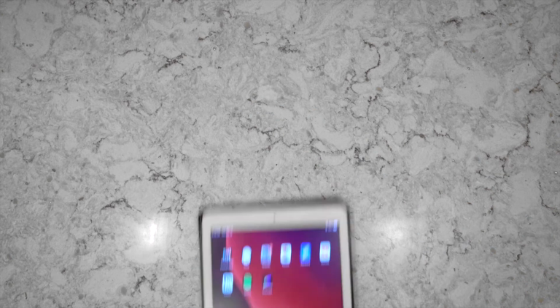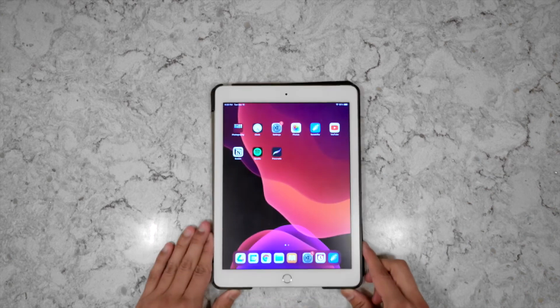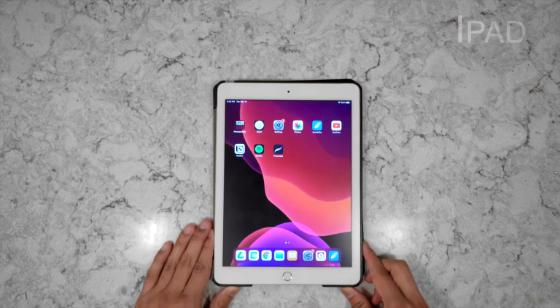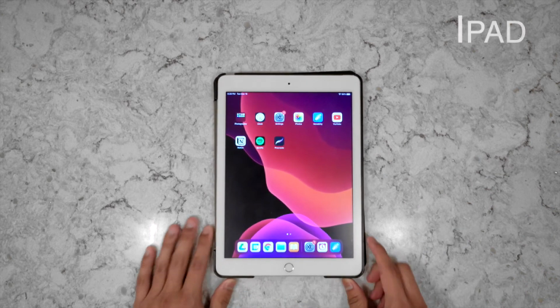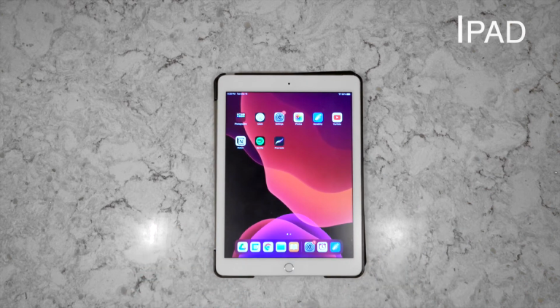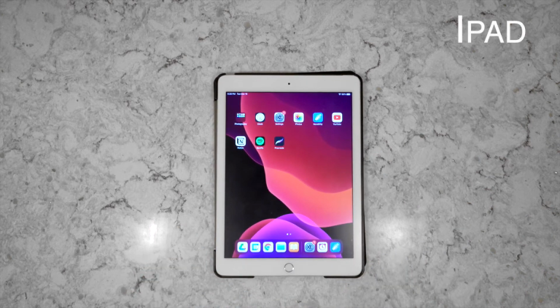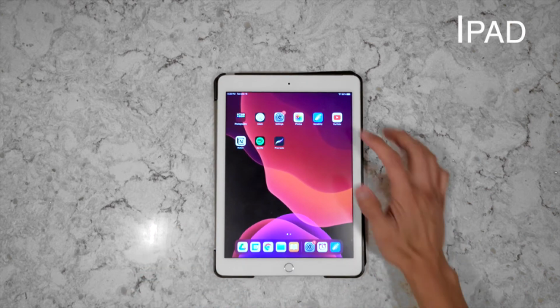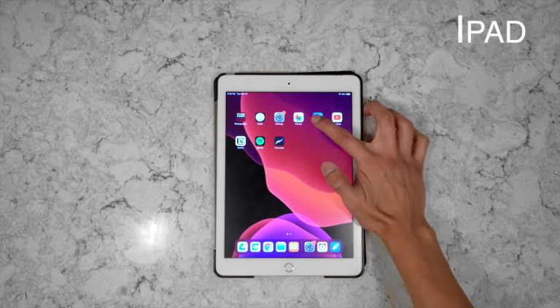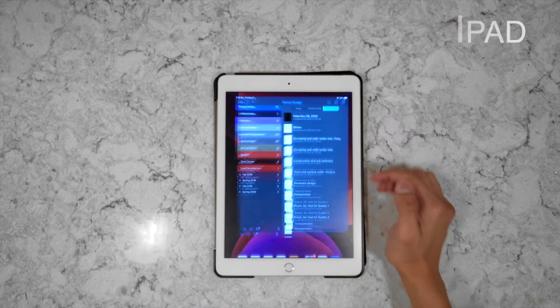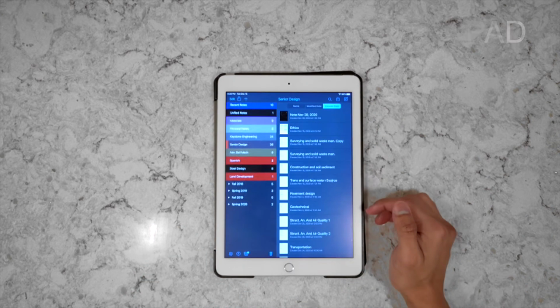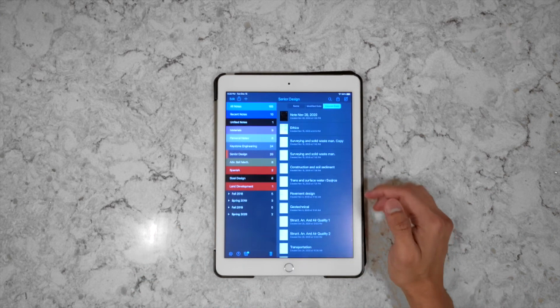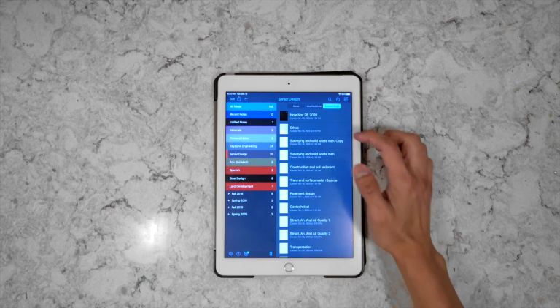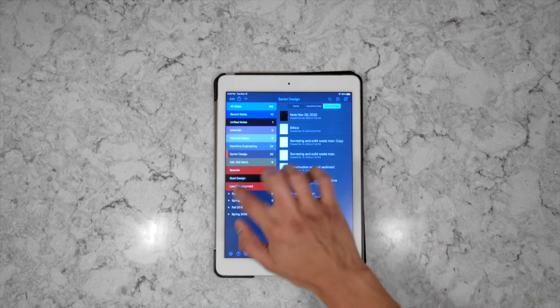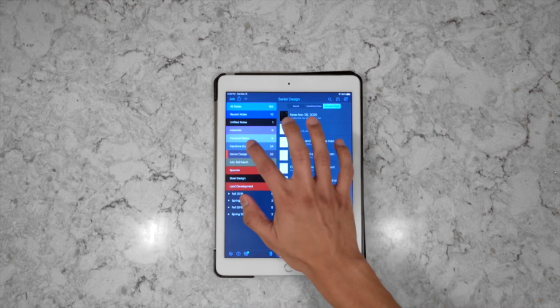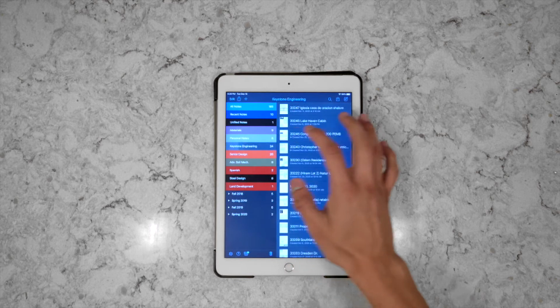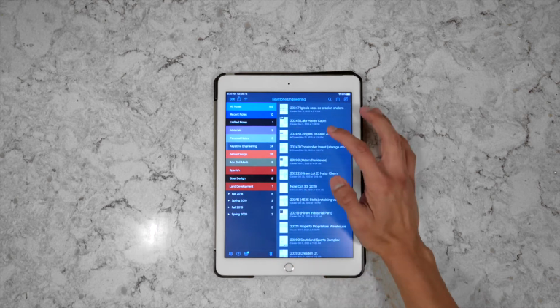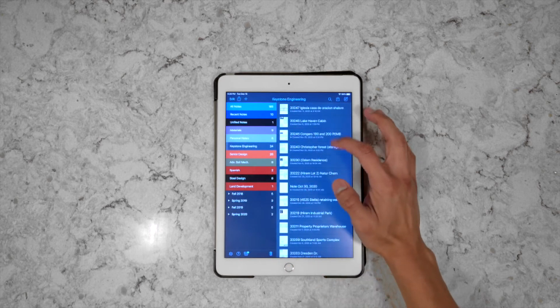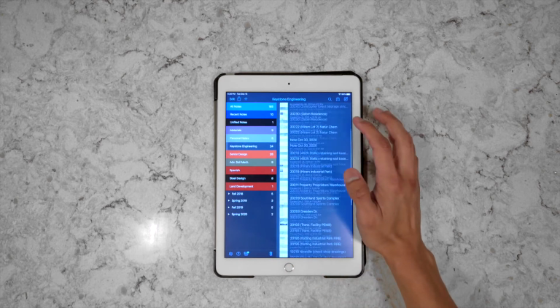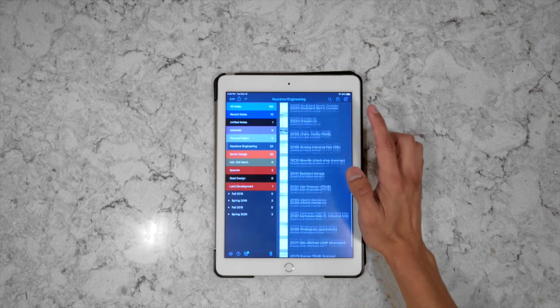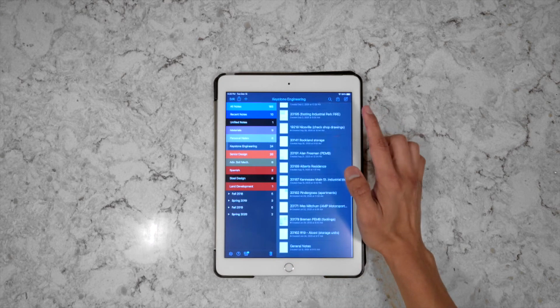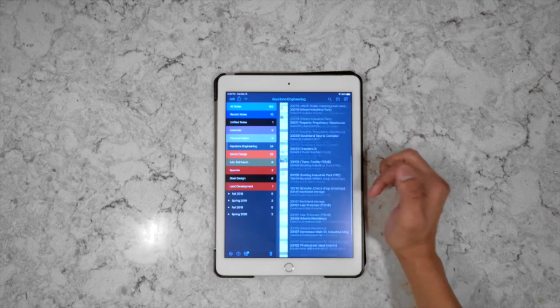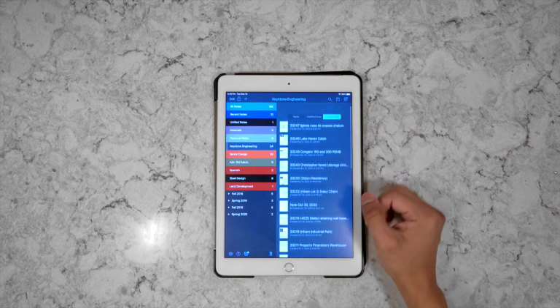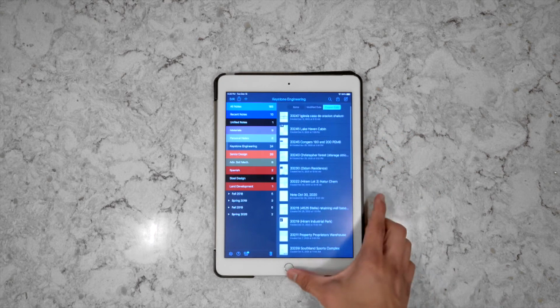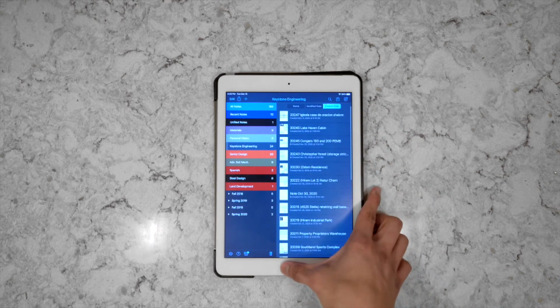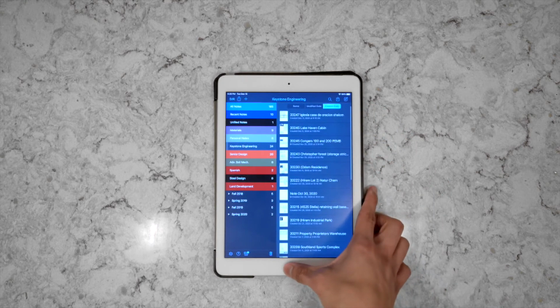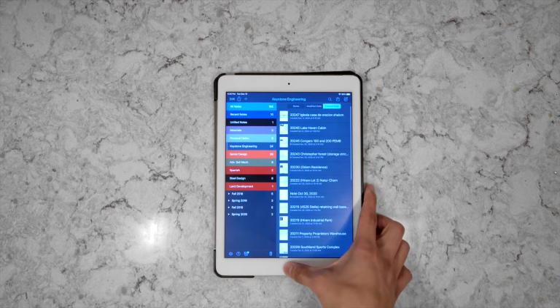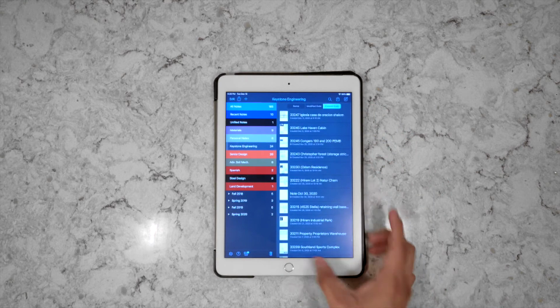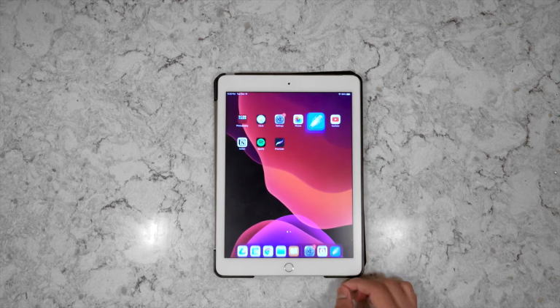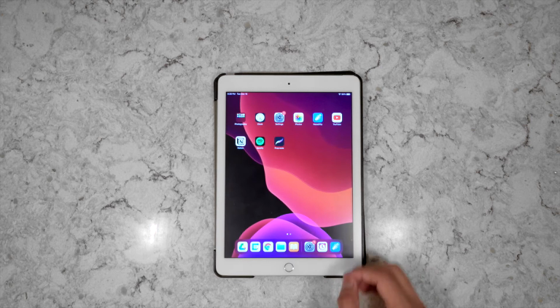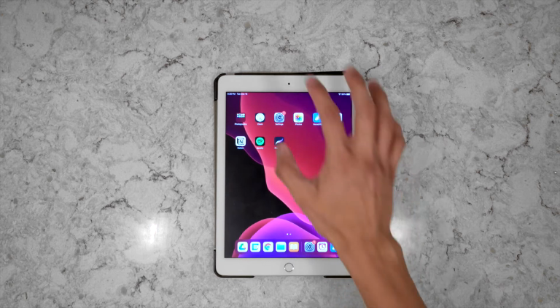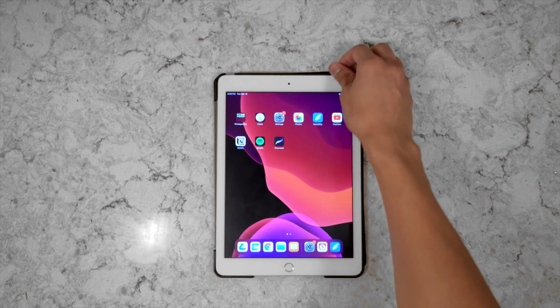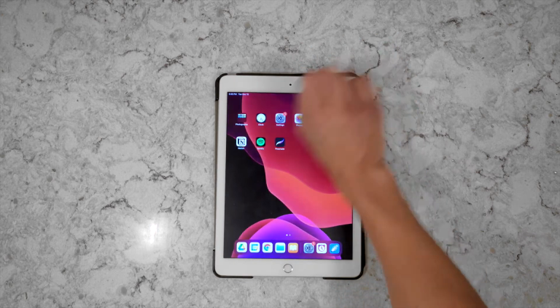Next item is an iPad. It makes note-taking super easy and helps with organization. If you want to go the techie route, I highly recommend an iPad. I'll probably make a video going more in-depth about the benefits of using it for engineering.